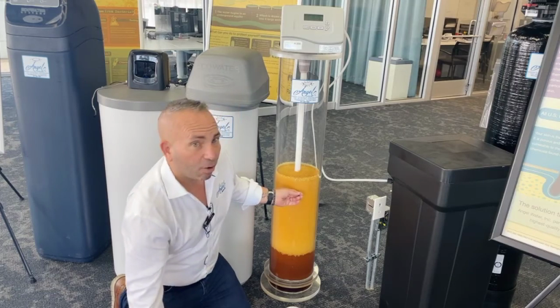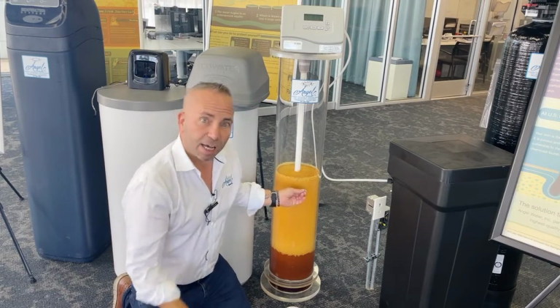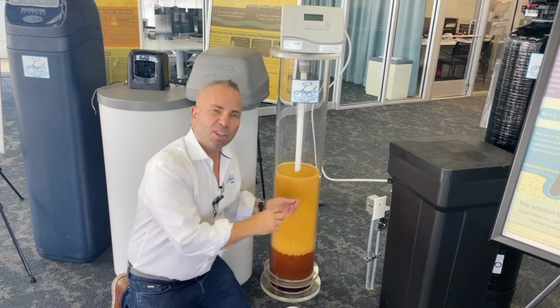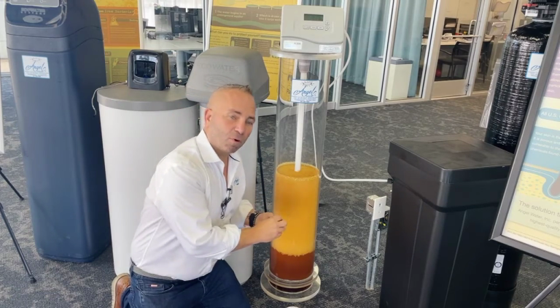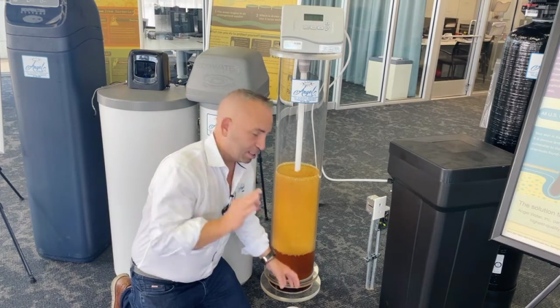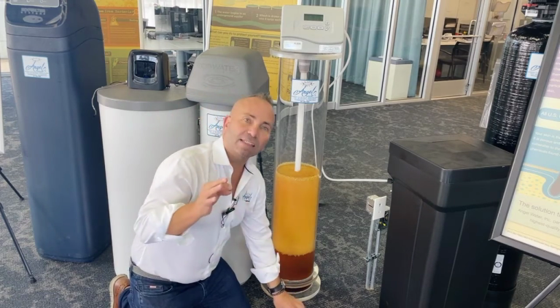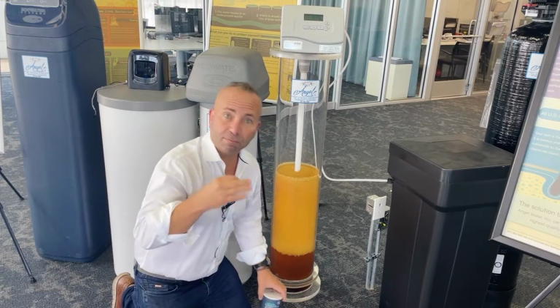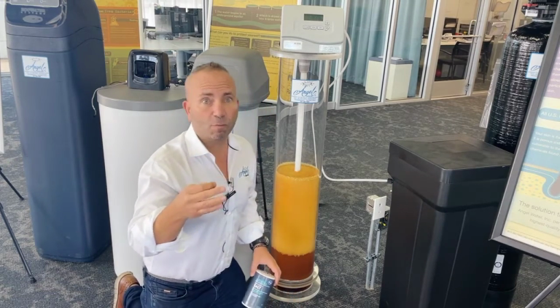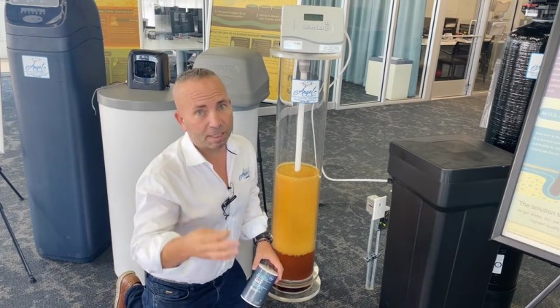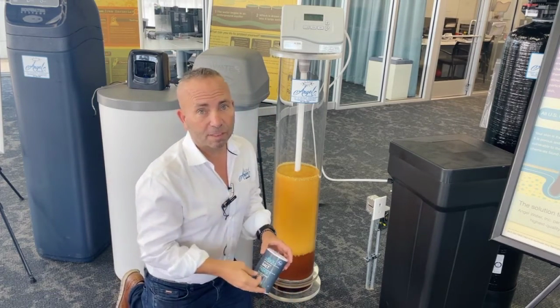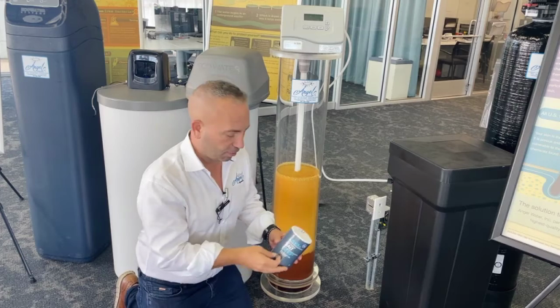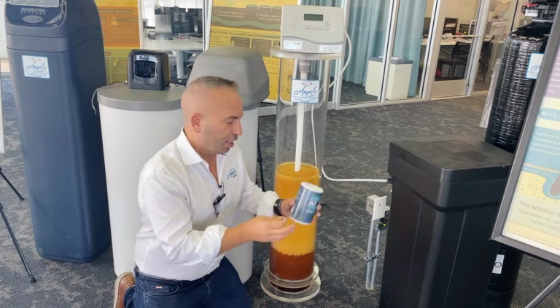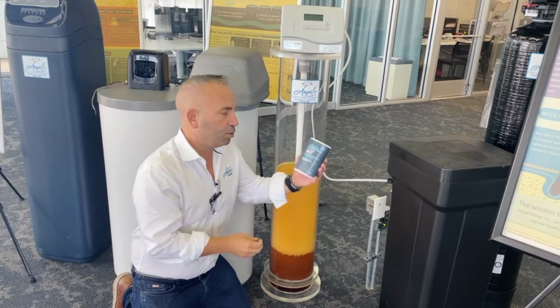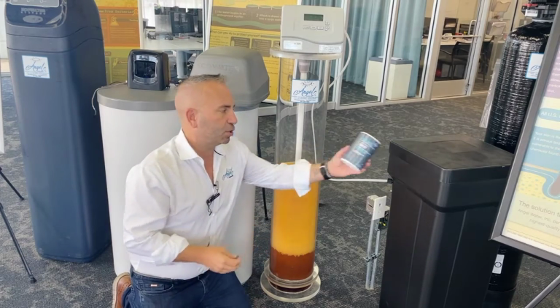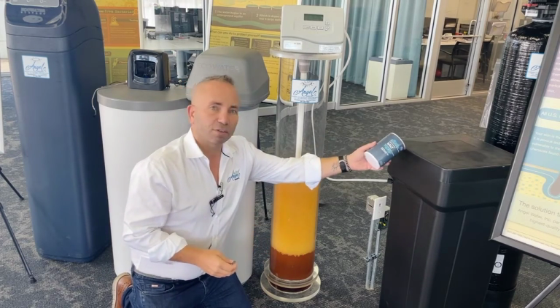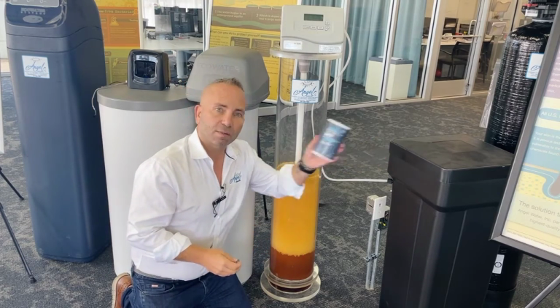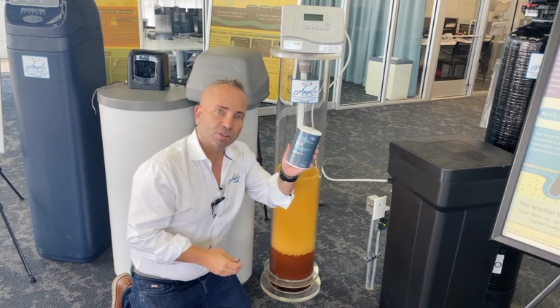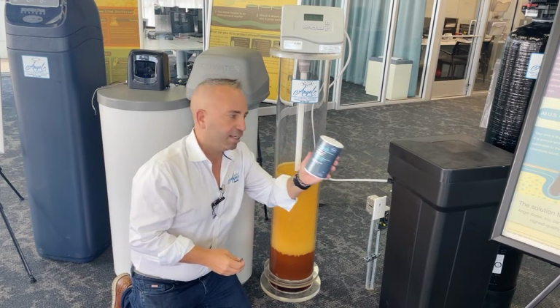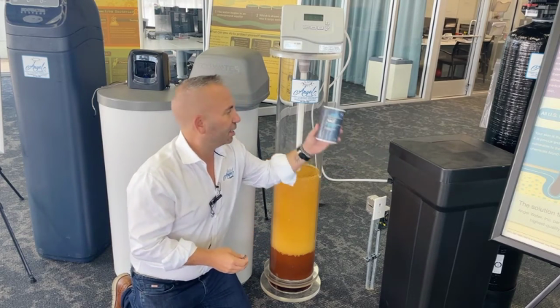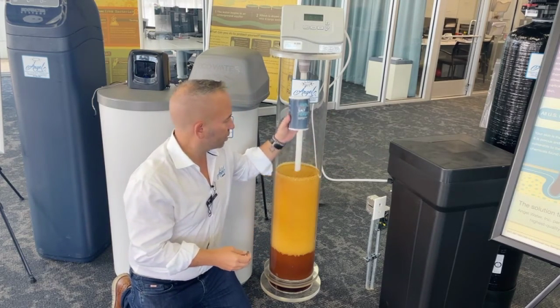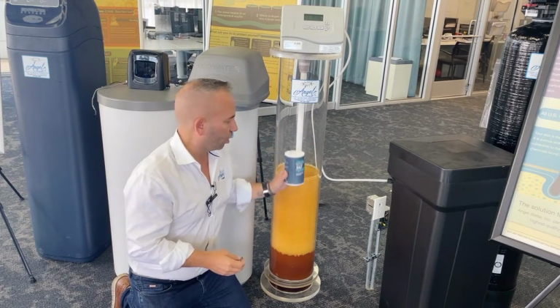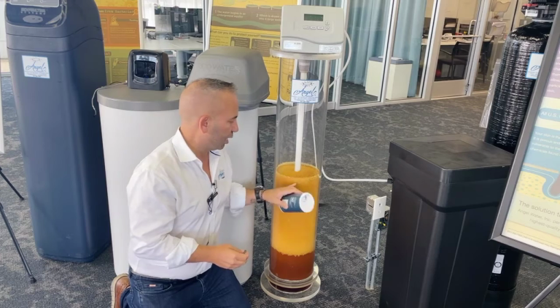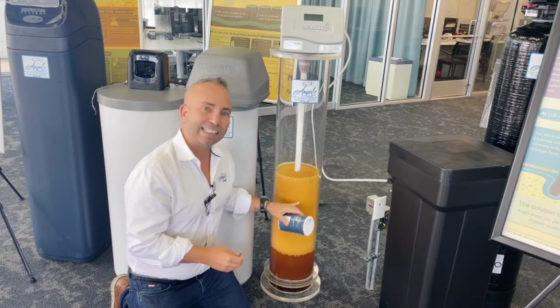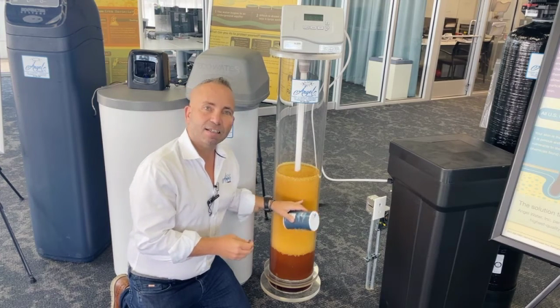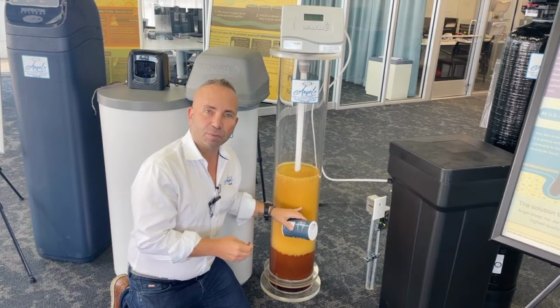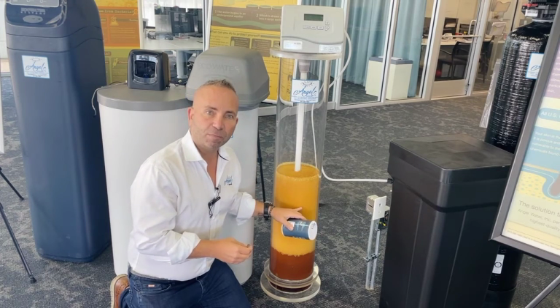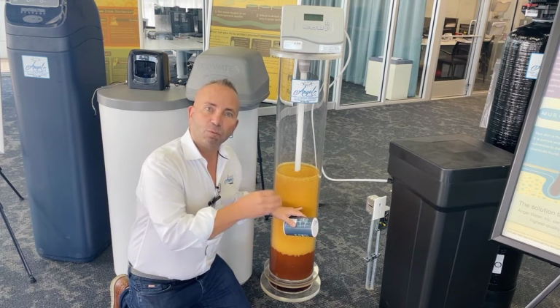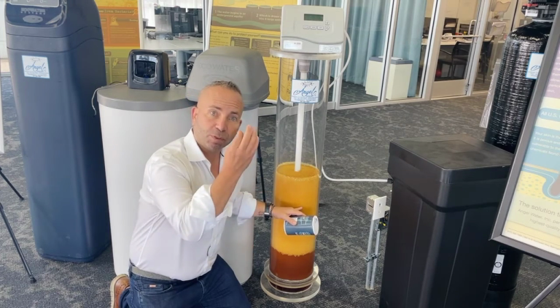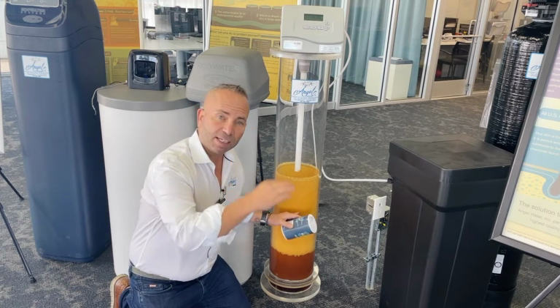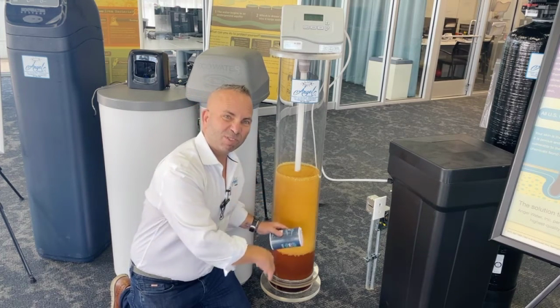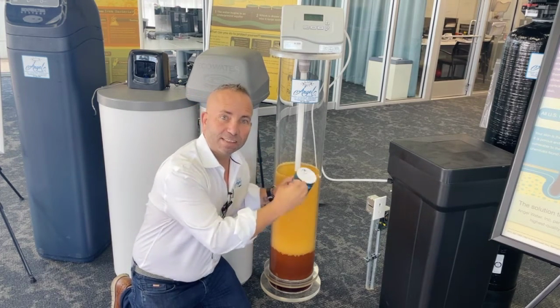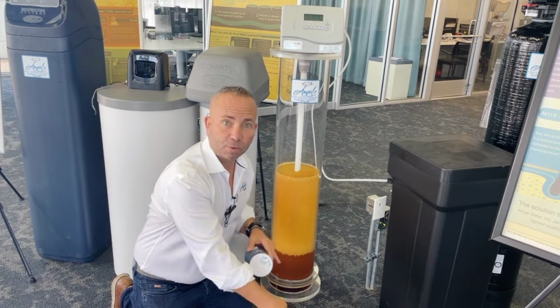Now, every third or fourth night — depending on the system, if you have a more automated system it's less often — the unit uses salt that comes out of the salt tank, and it uses that salt to actually clean the filter material. And where does it put the rock? It rinses it down the drain.